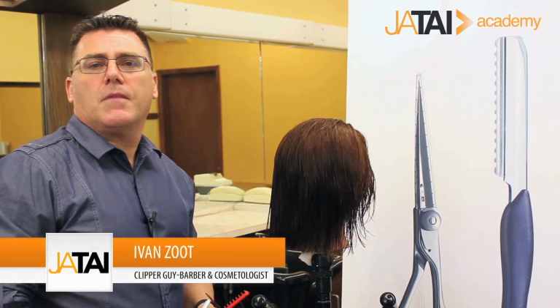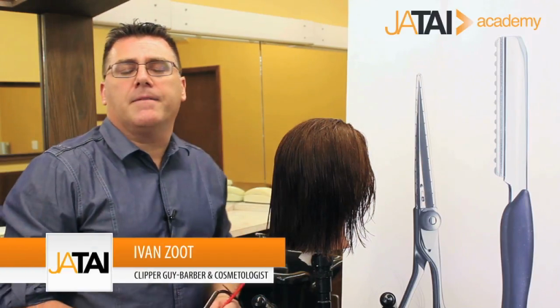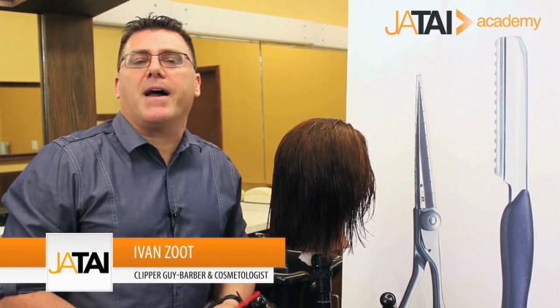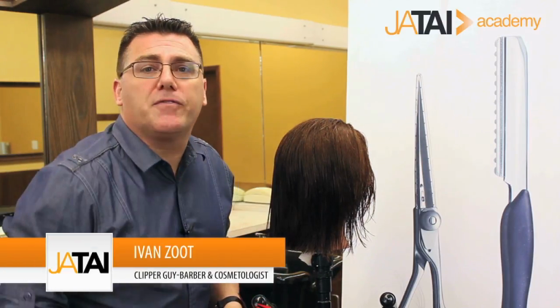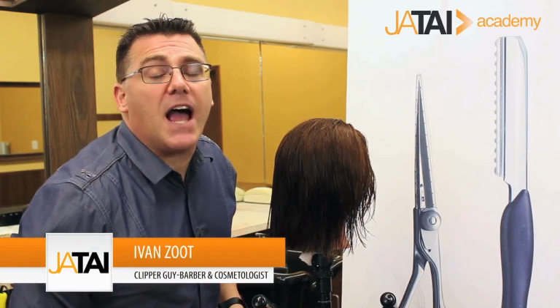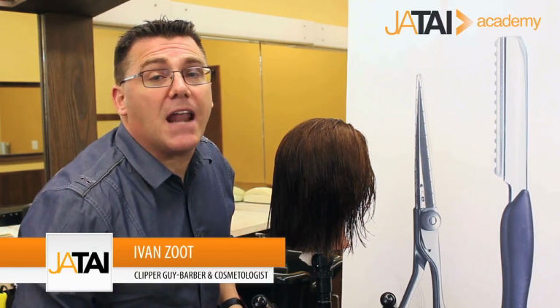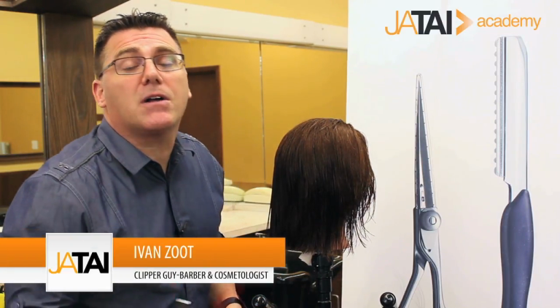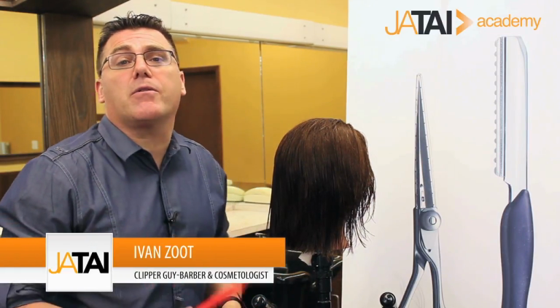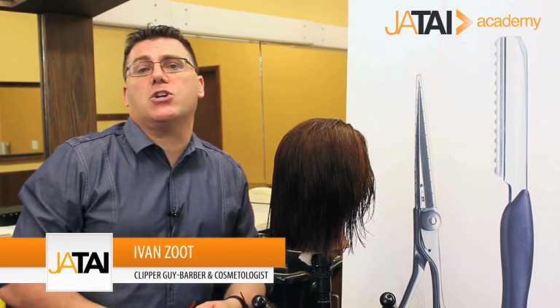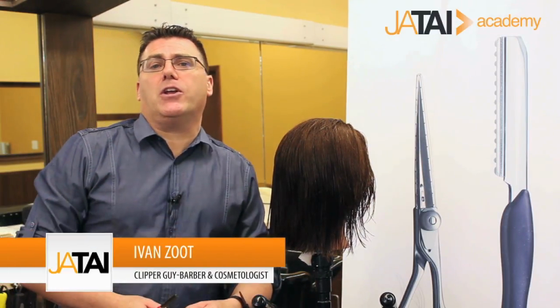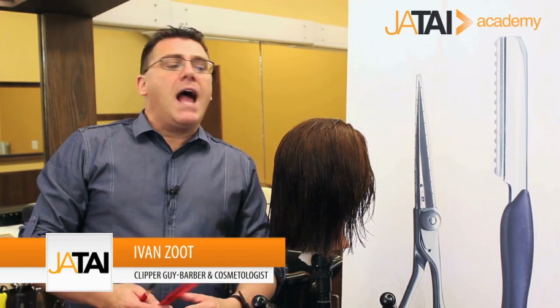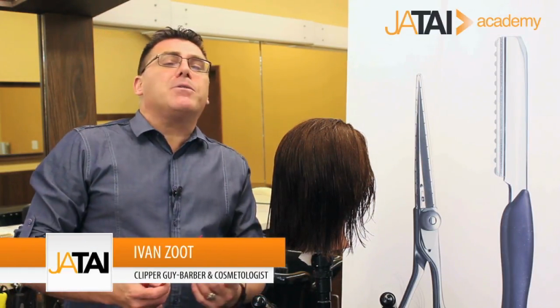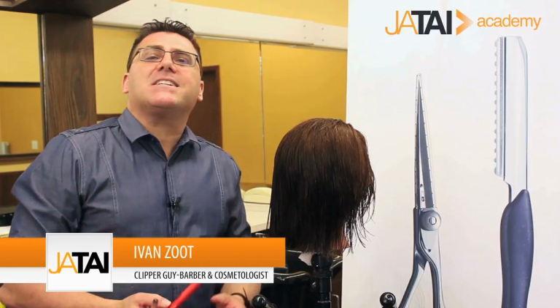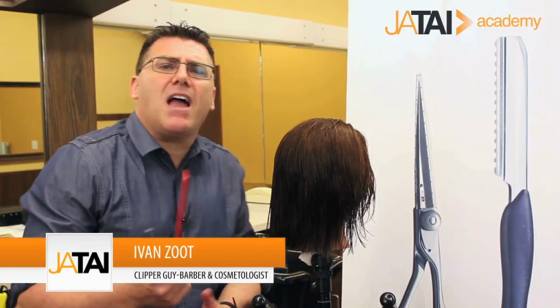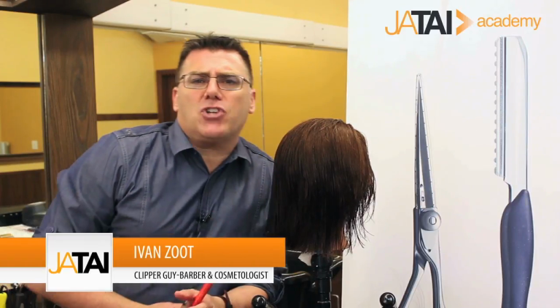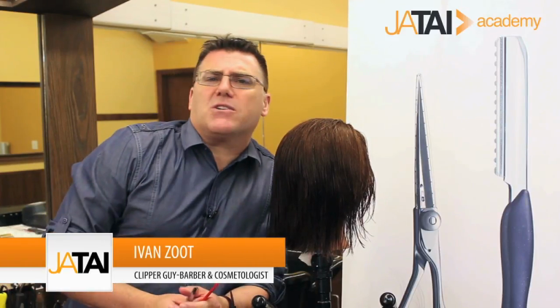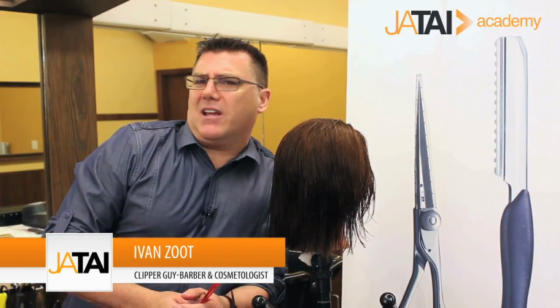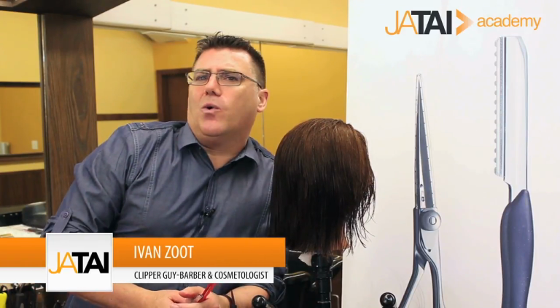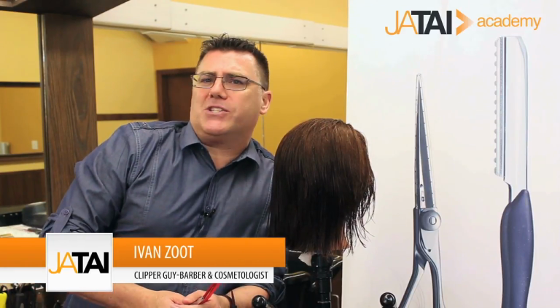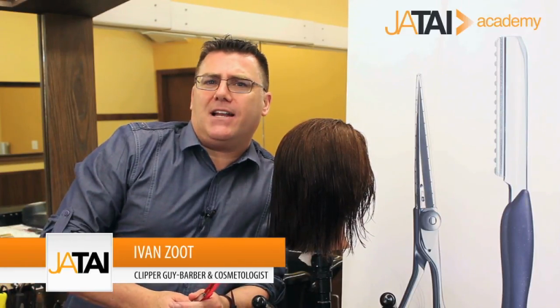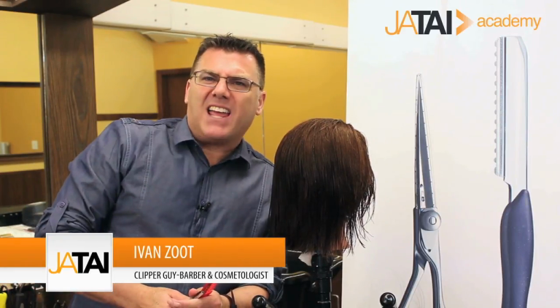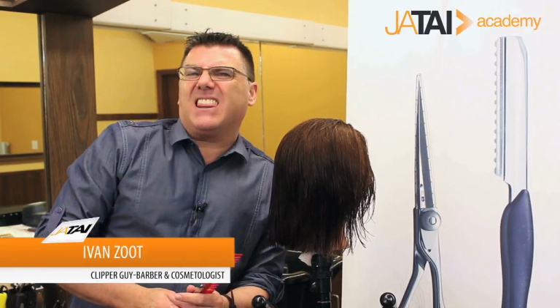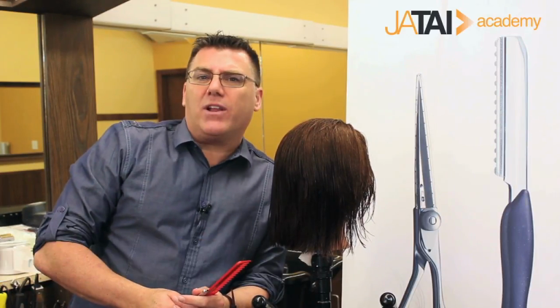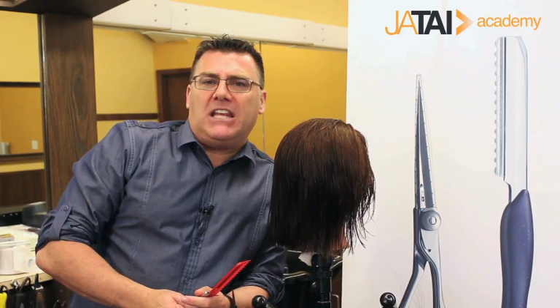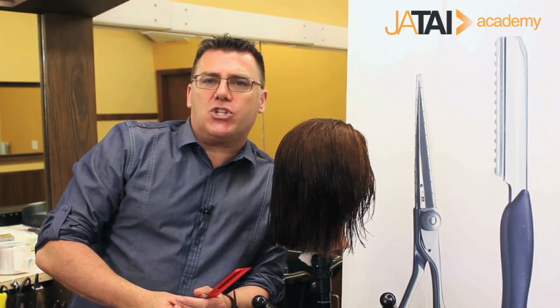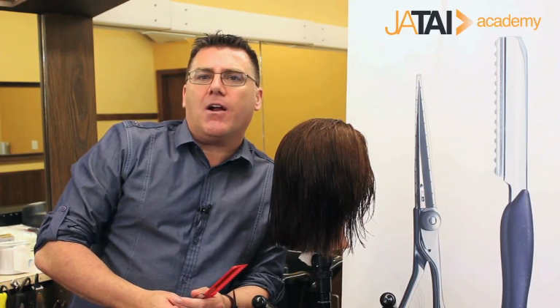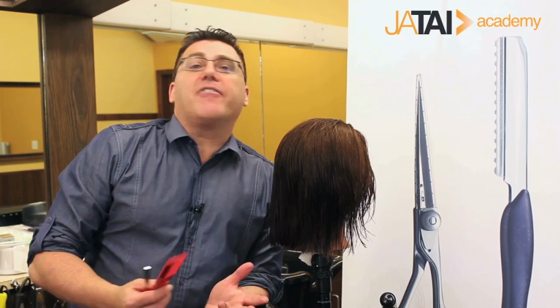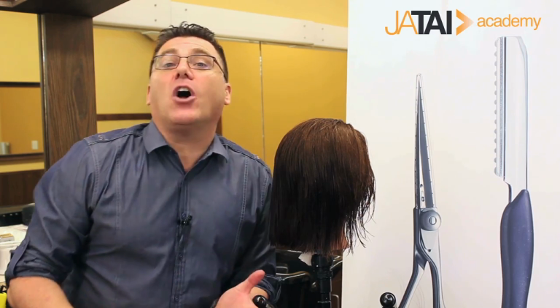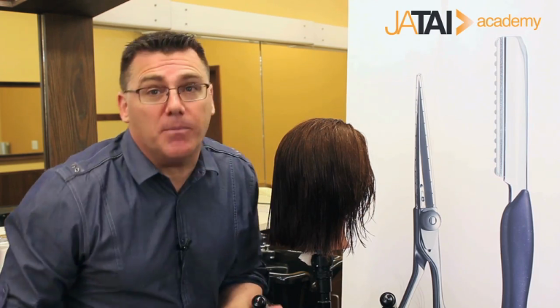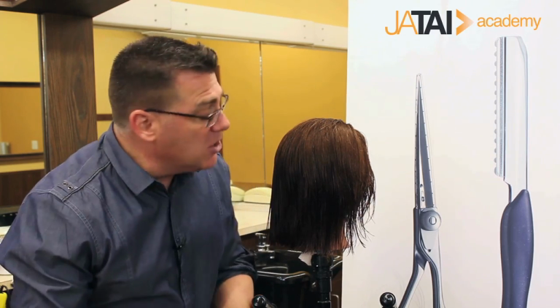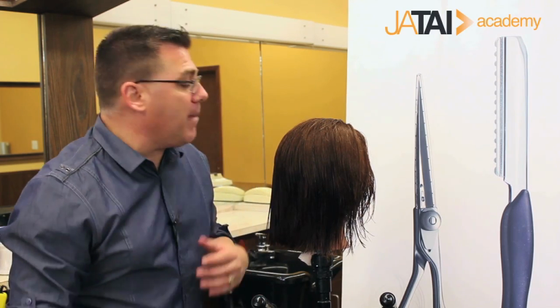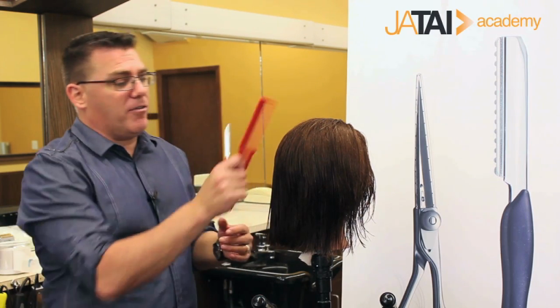Hi, I'm Ivan Zoot for Jatai Academy. Welcome to another educational video. I was asked, 'Hey Ivan, show us a really cool razor technique. Got anything really neat you can share?' I've got tons of them, and here's one of my favorites.